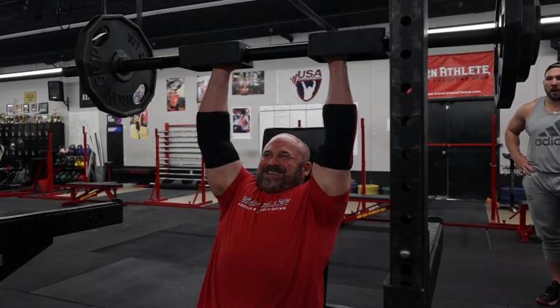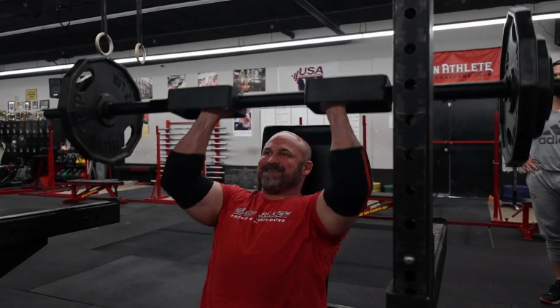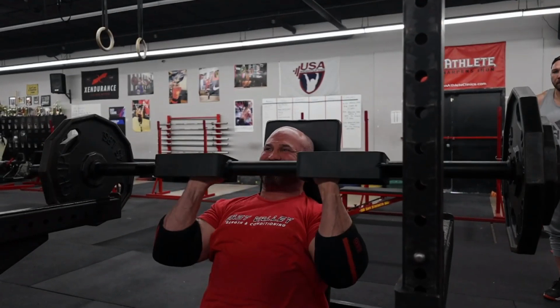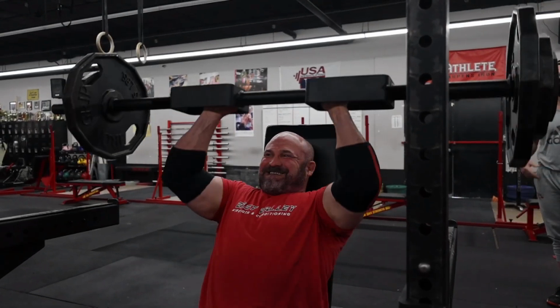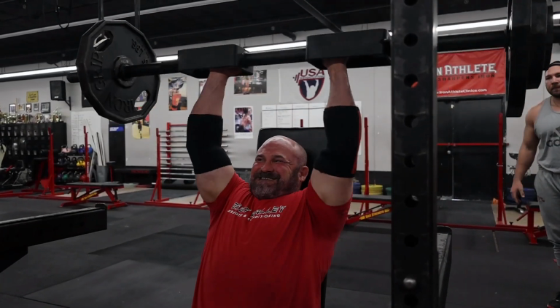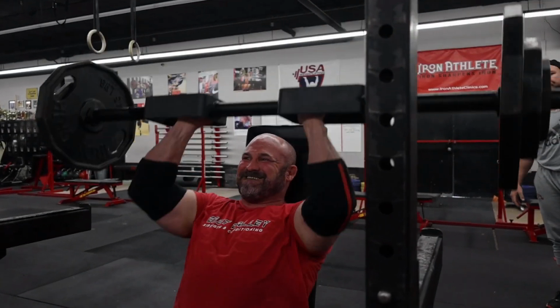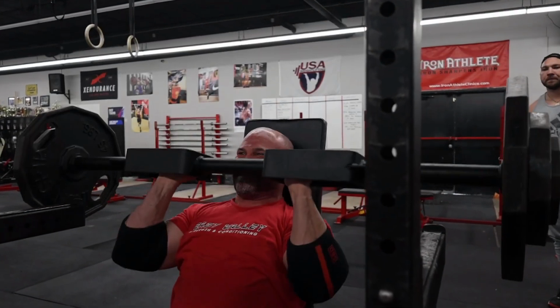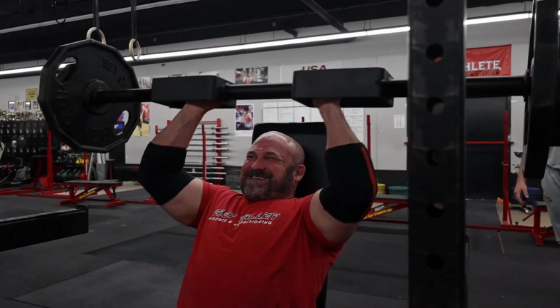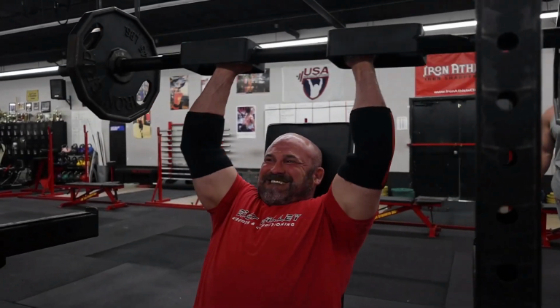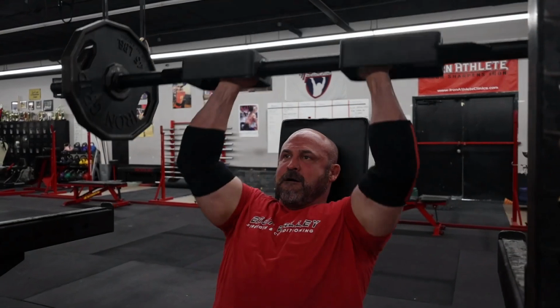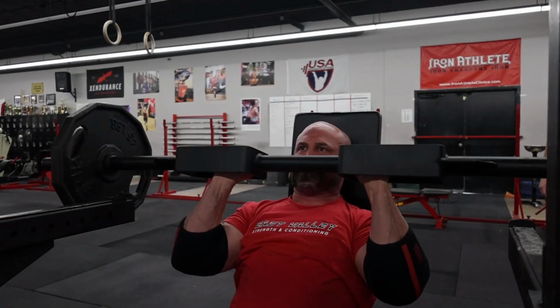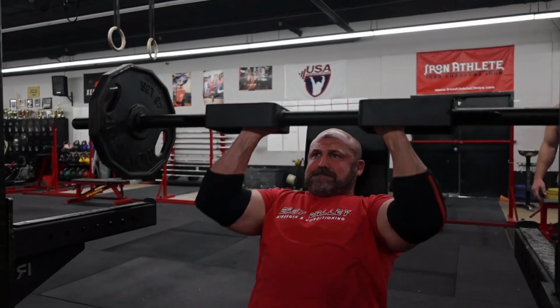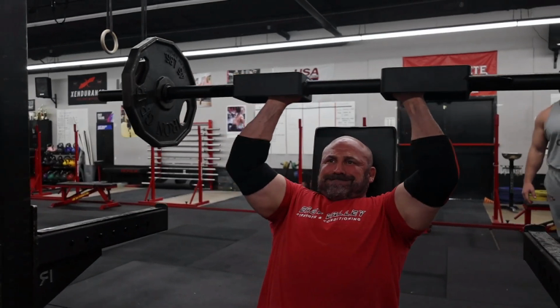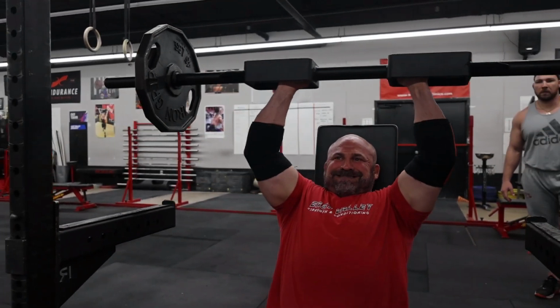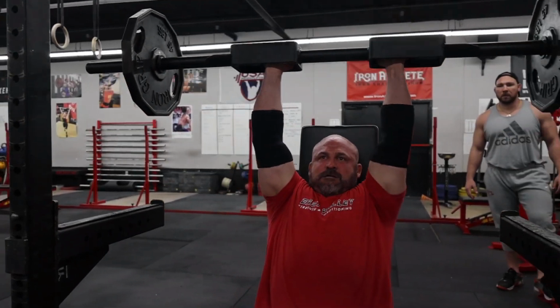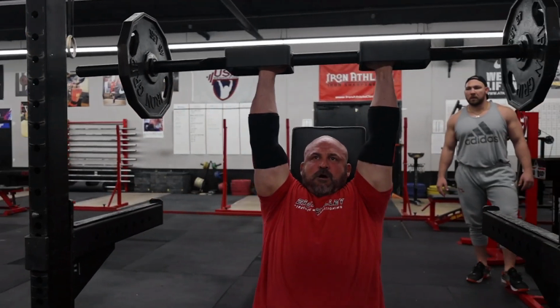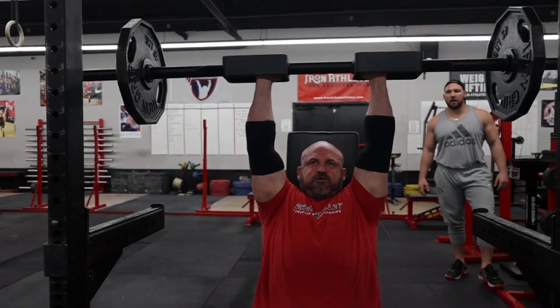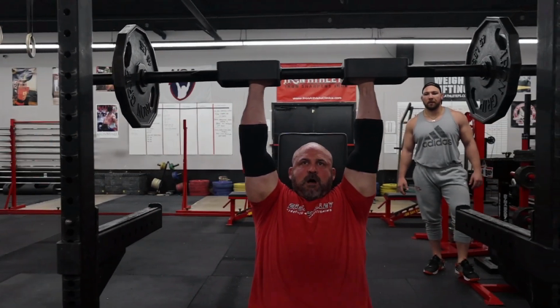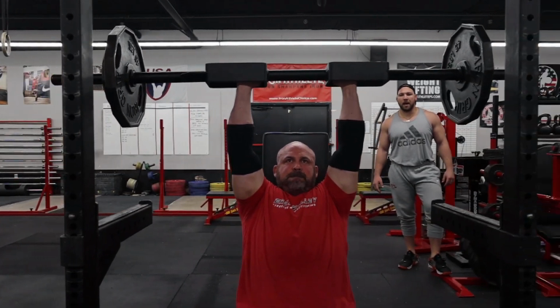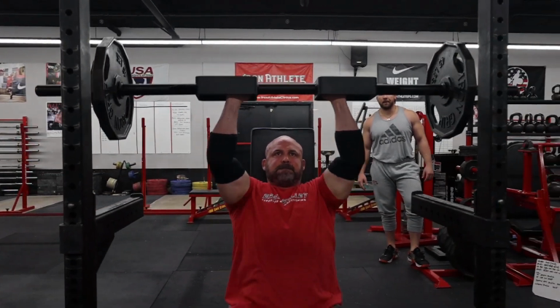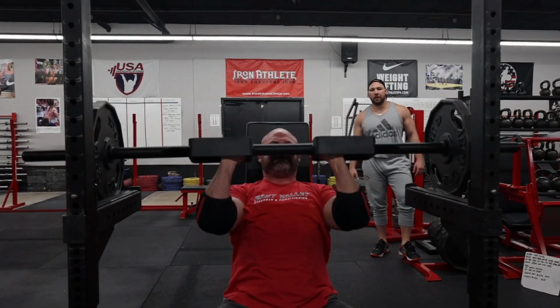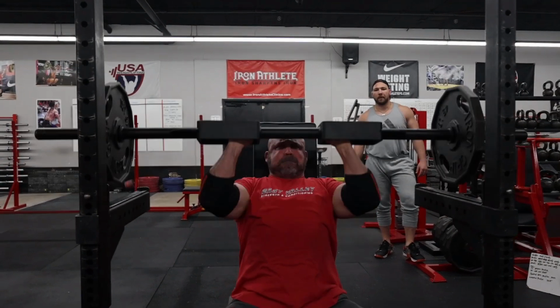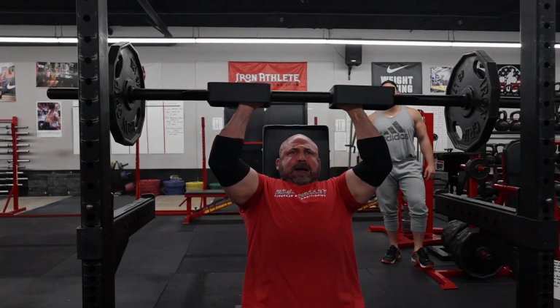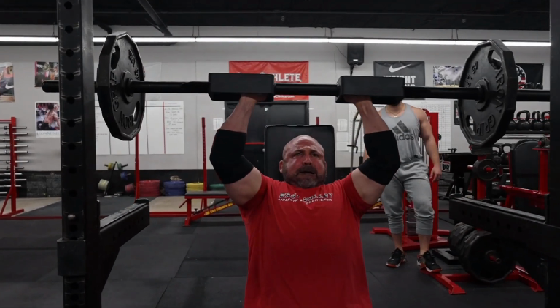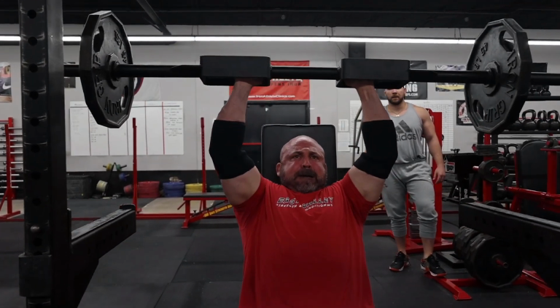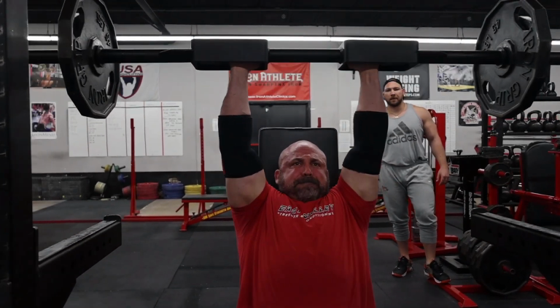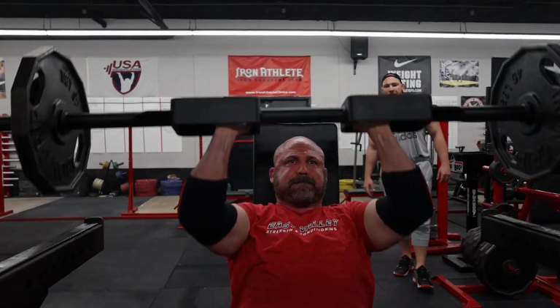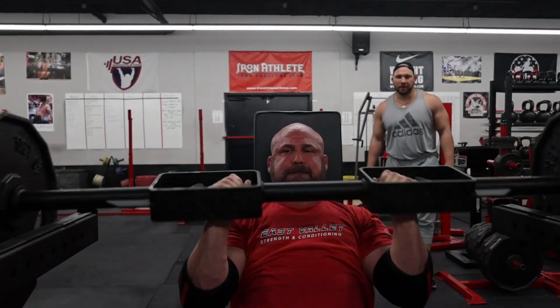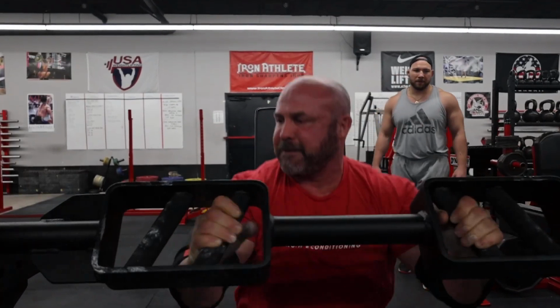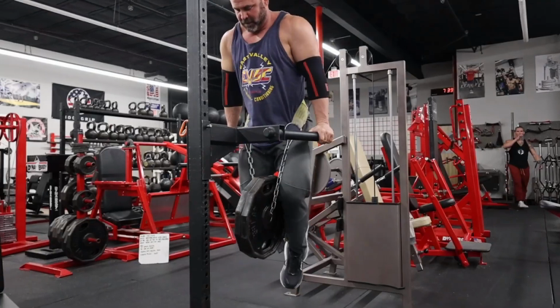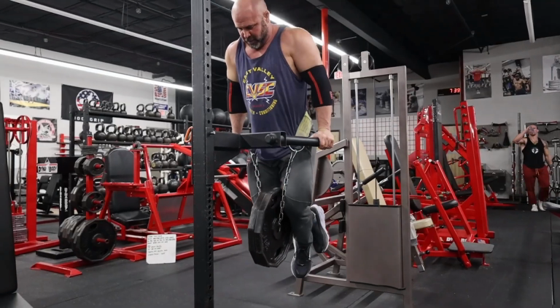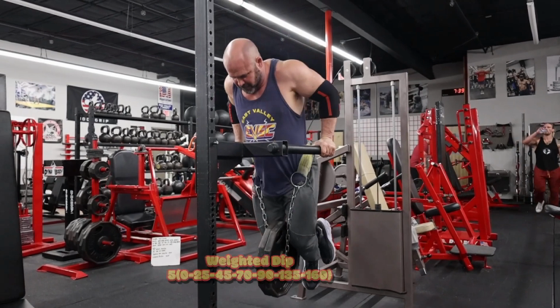We'll start cutting back on the assistance work as we get closer to the meet. This is the final set — 195 for five. Tough set, this last rep is a real push. That felt good.